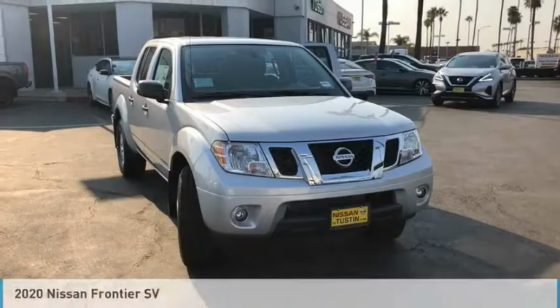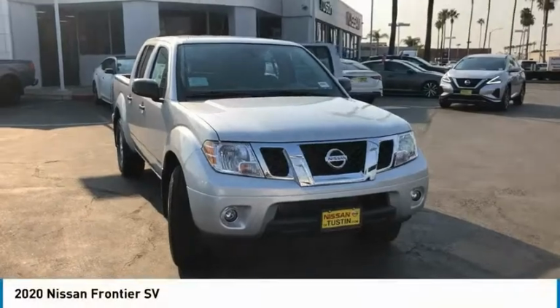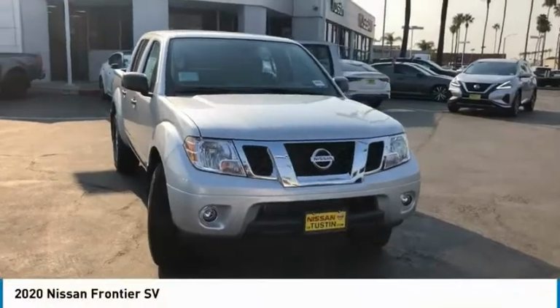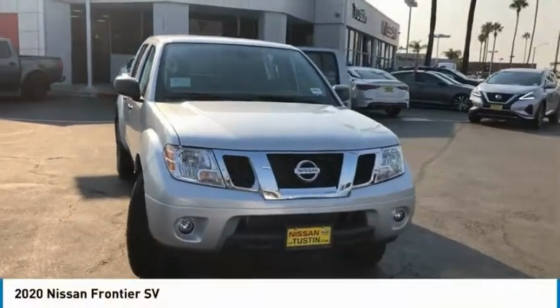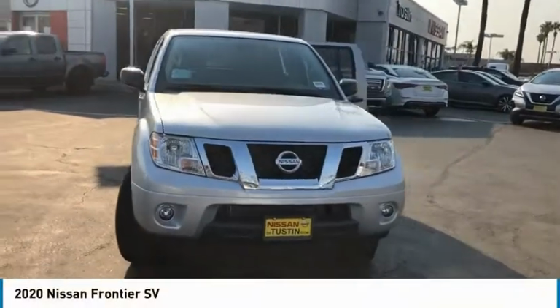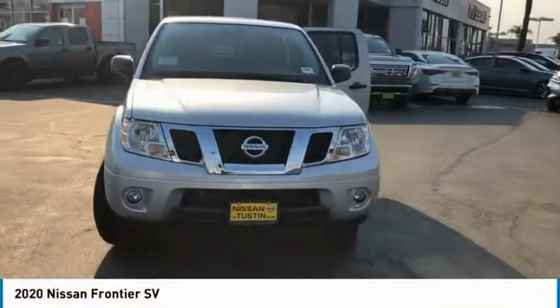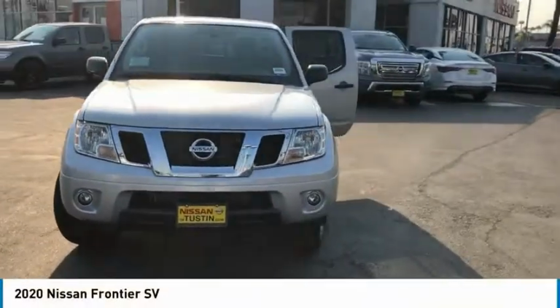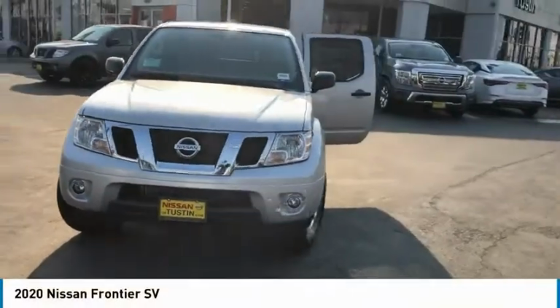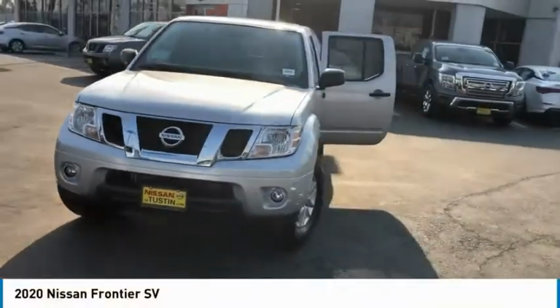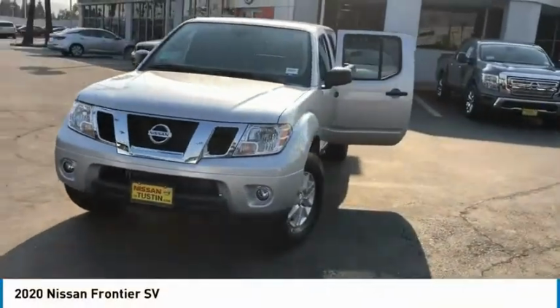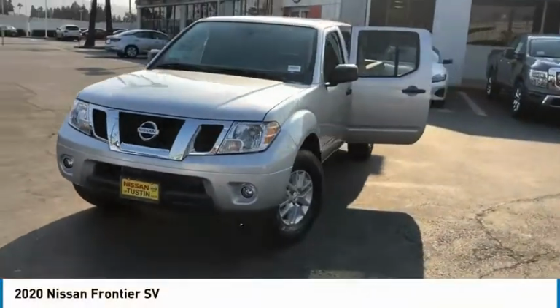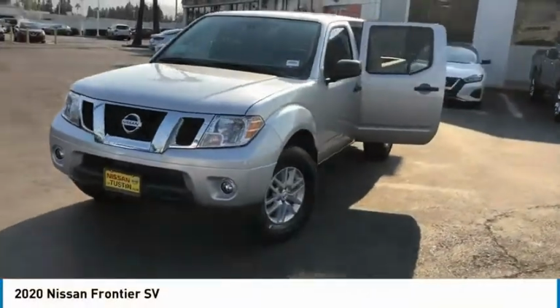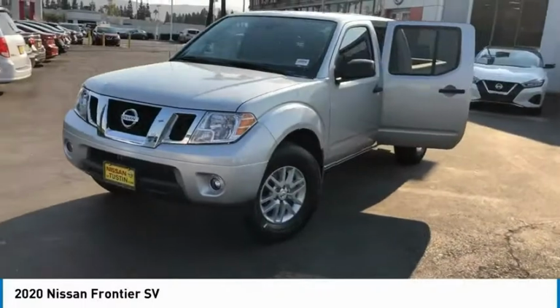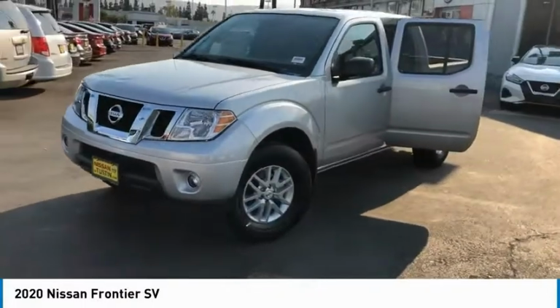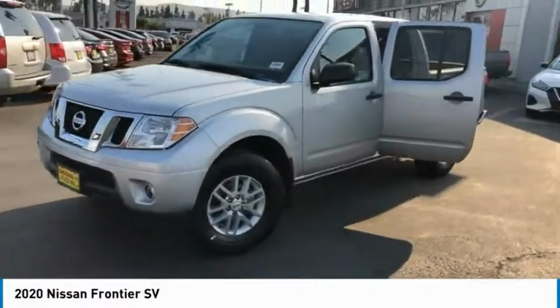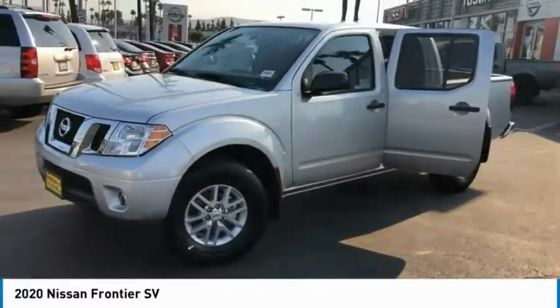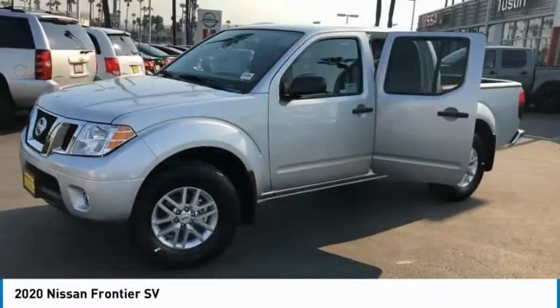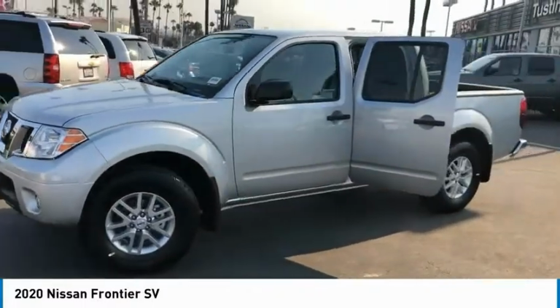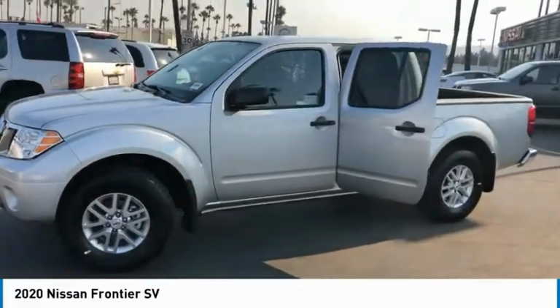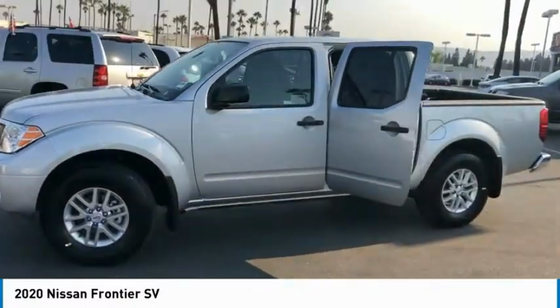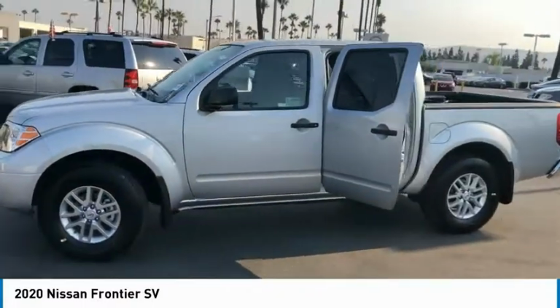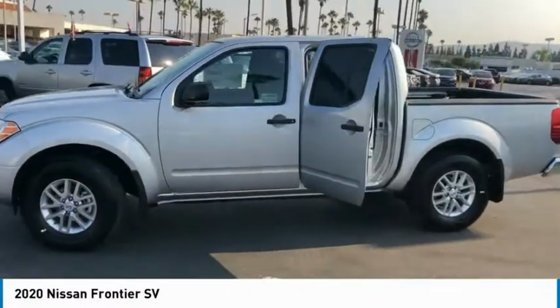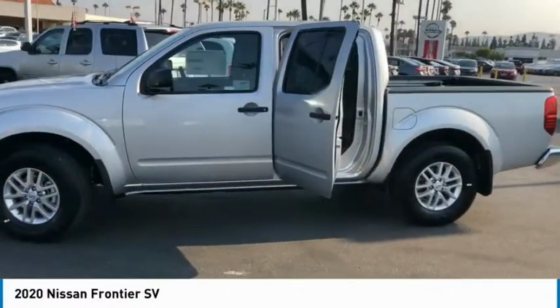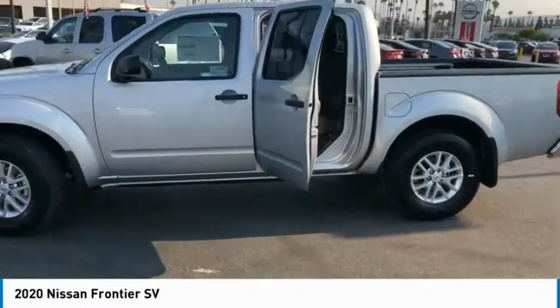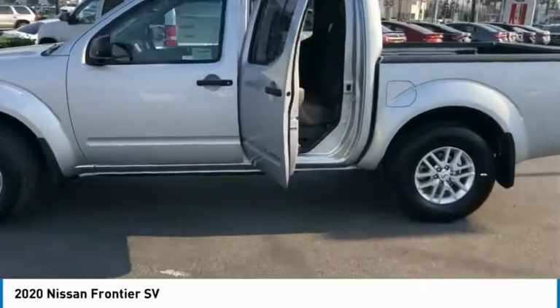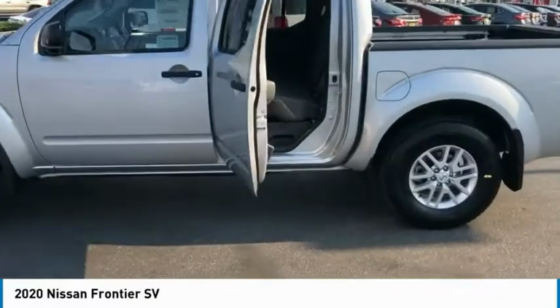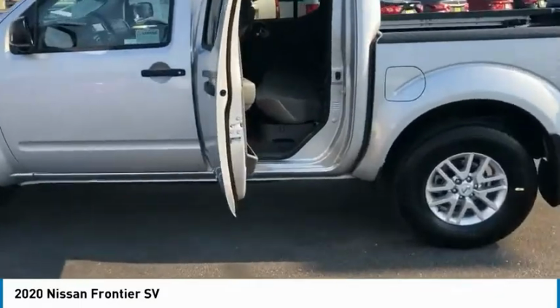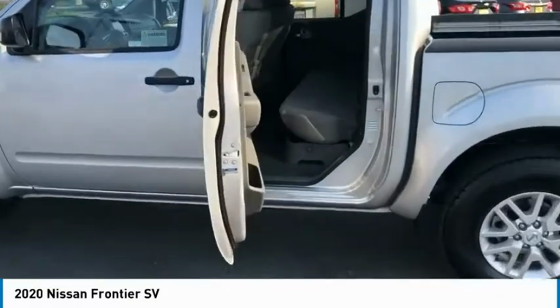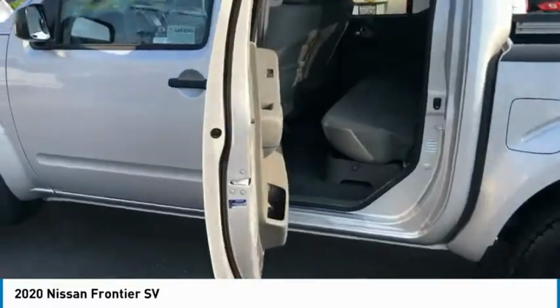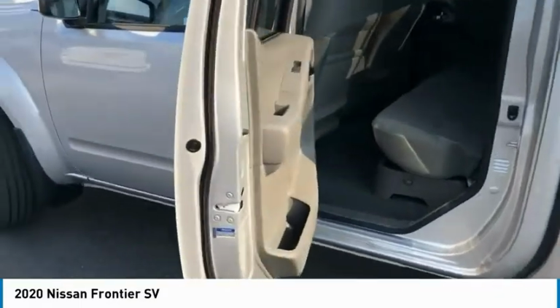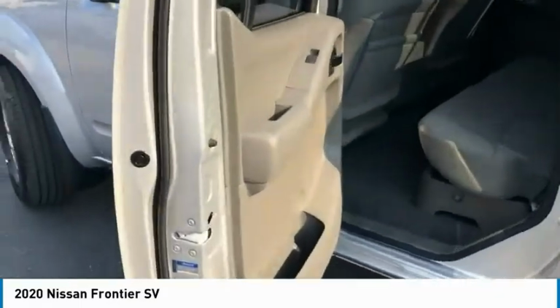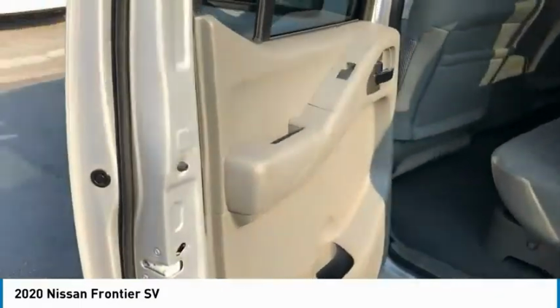Stop by and take a look at the 2020 Frontier. The Nissan Frontier offers a full-length, fully-boxed frame for strength, serious off-road capabilities, and a 5-star rating for side-impact crash safety.